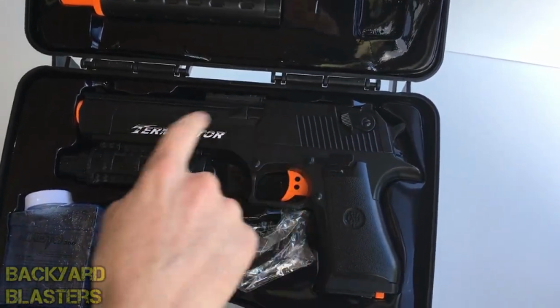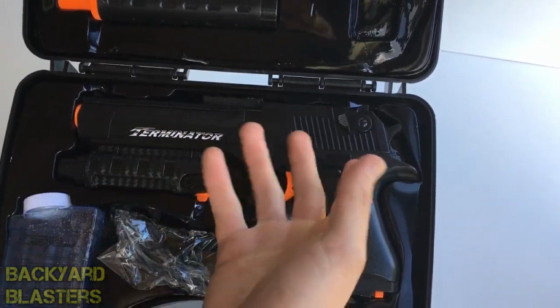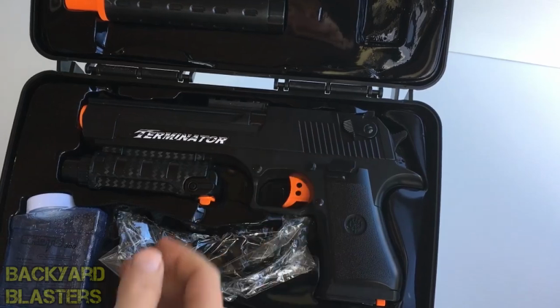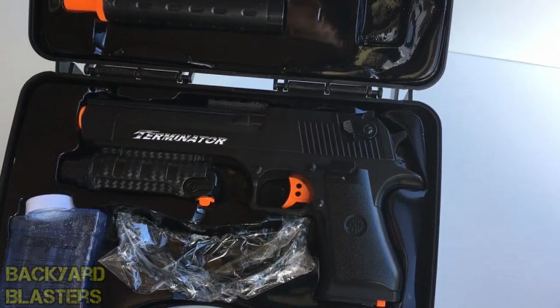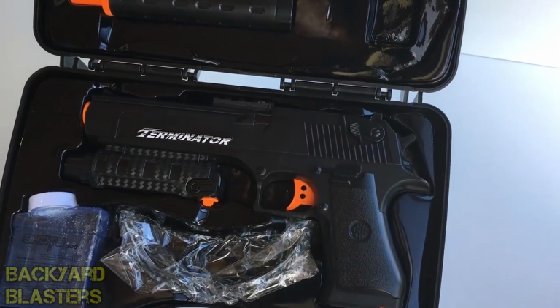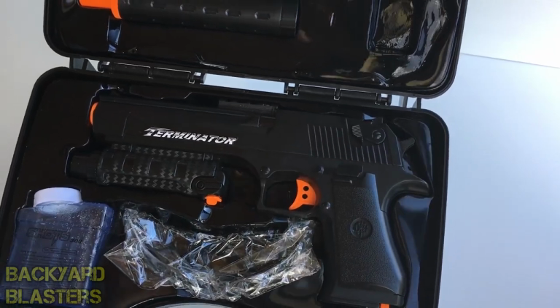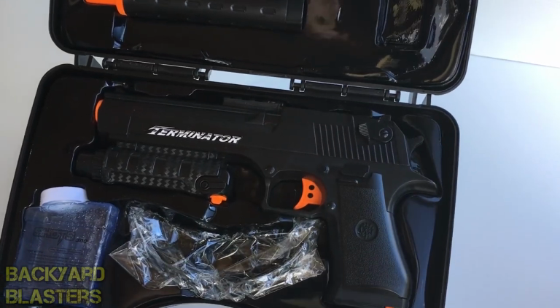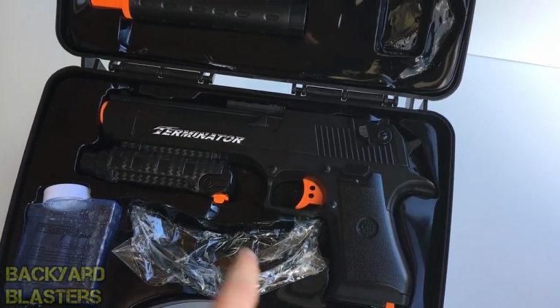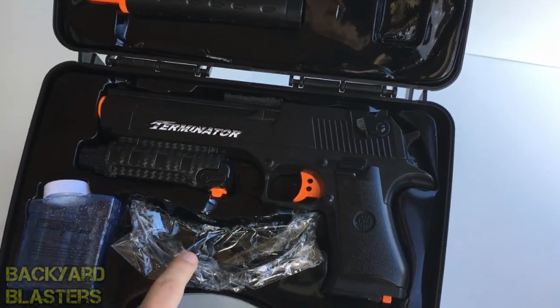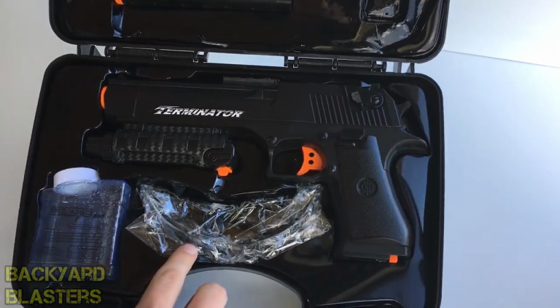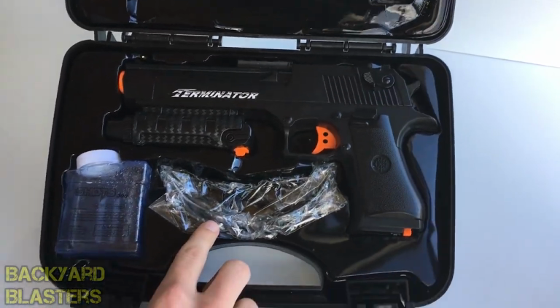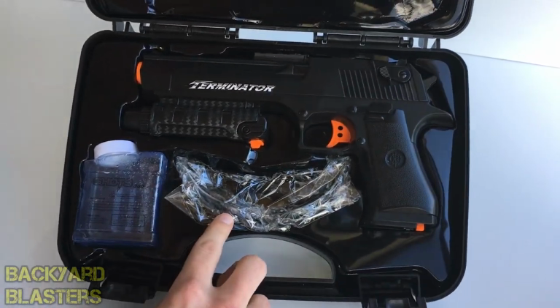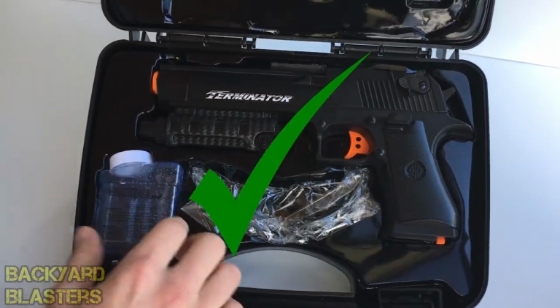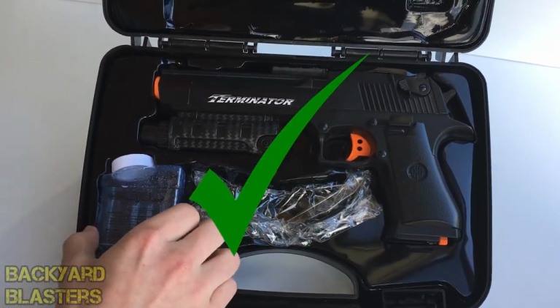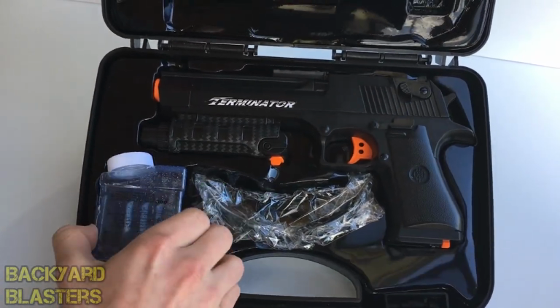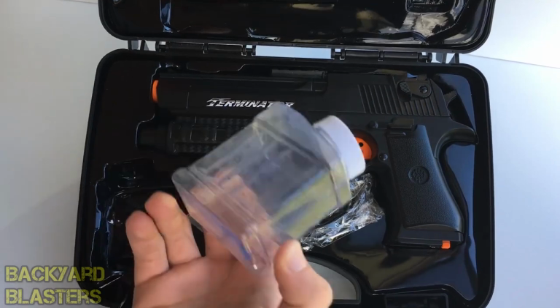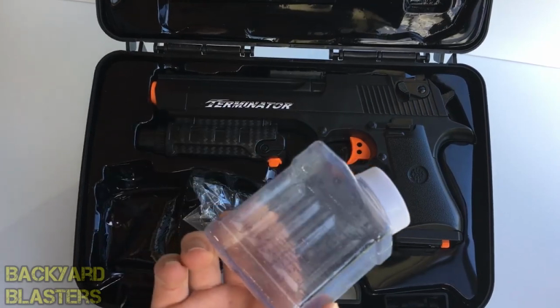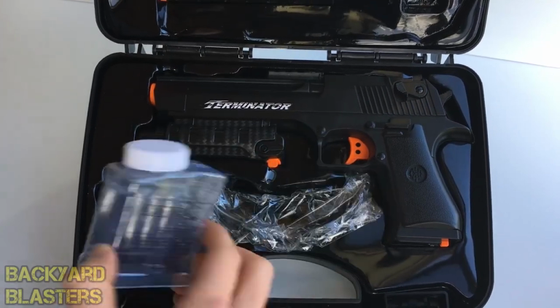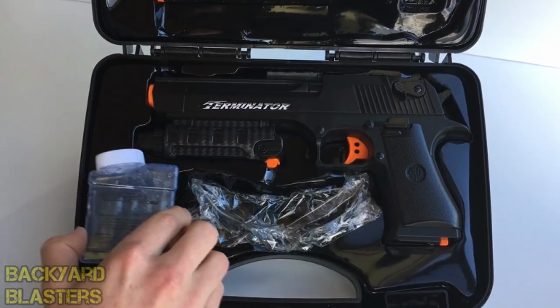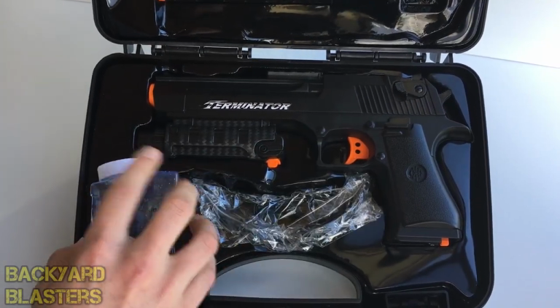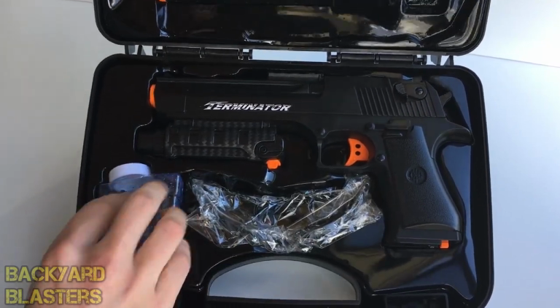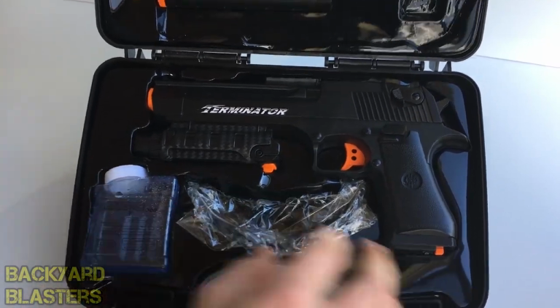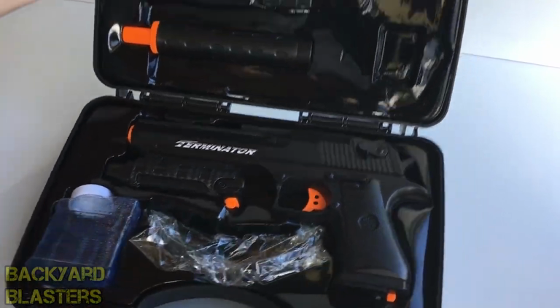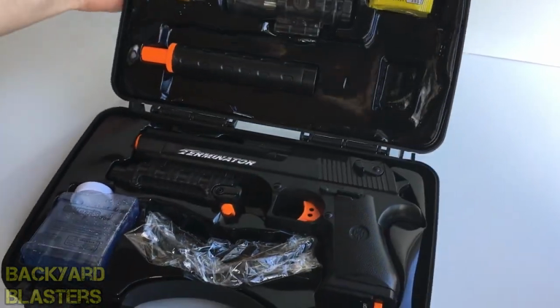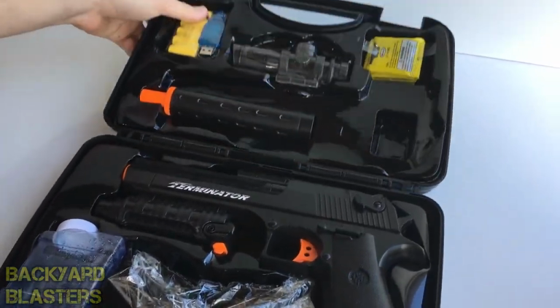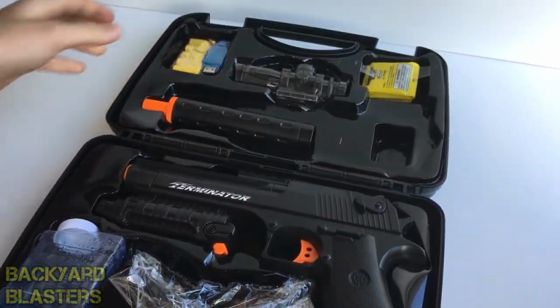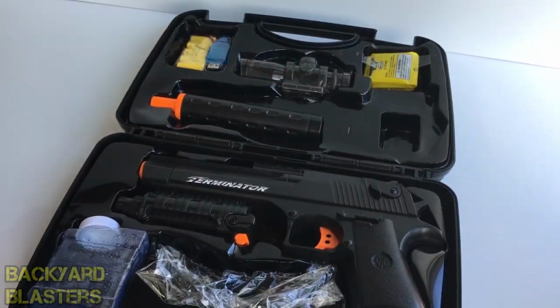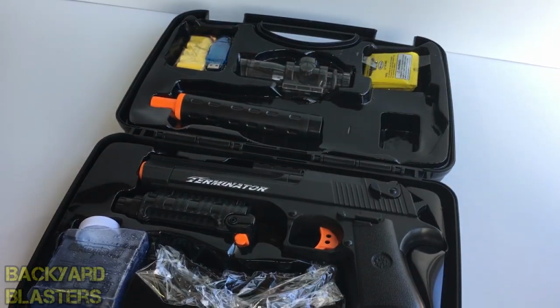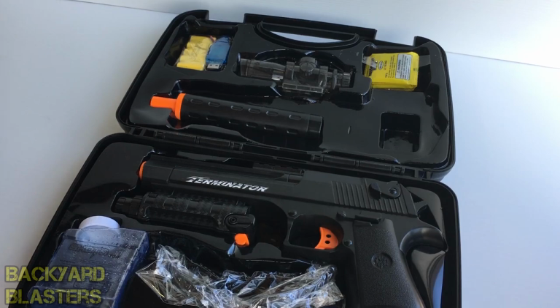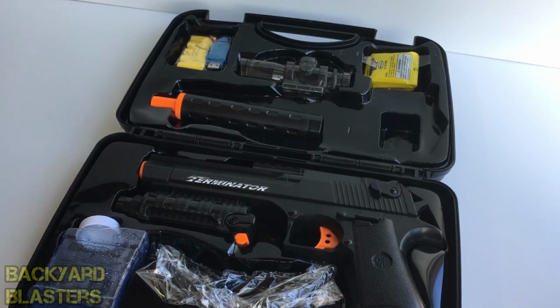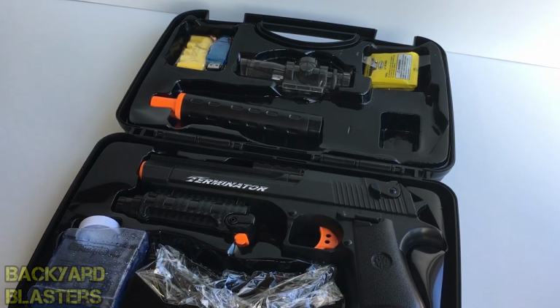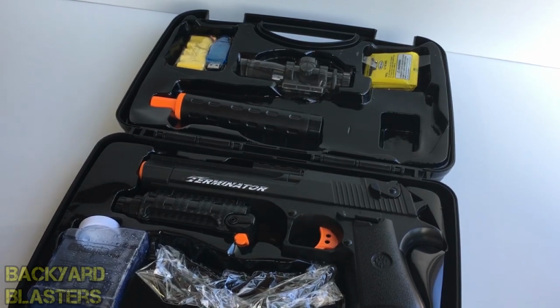So in the case here we have the ammo, a scope, the battery pack, a suppressor or silencer, the toy gun itself which is modelled off a Desert Eagle, a pair of safety glasses, and then the bottle which is what you use to prepare your ammo.